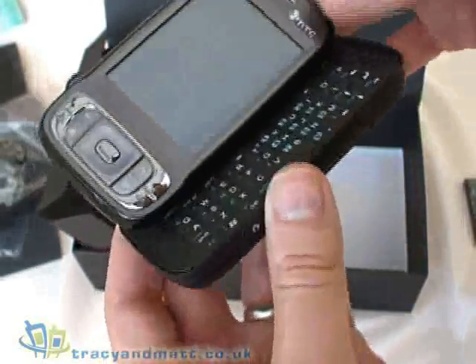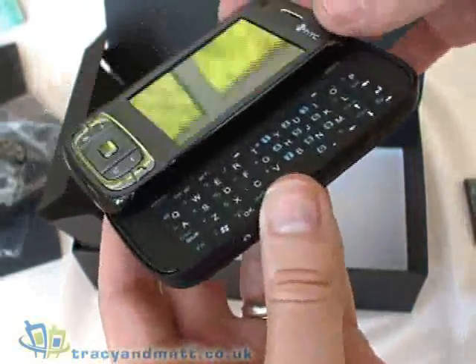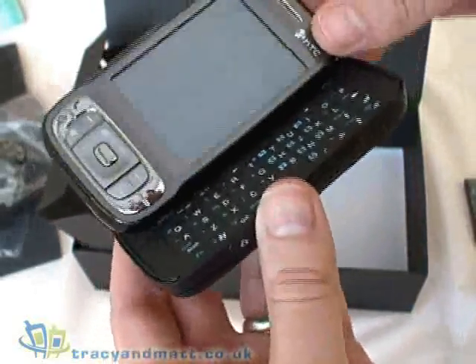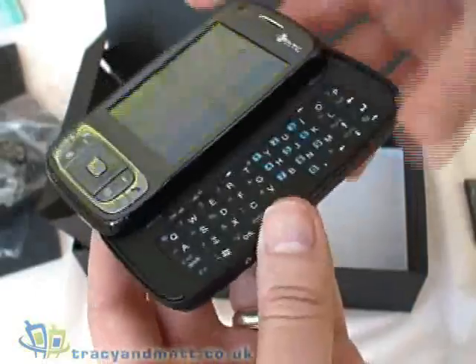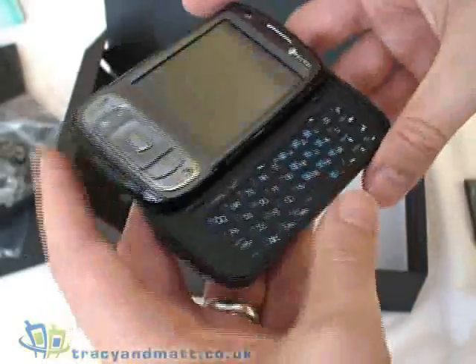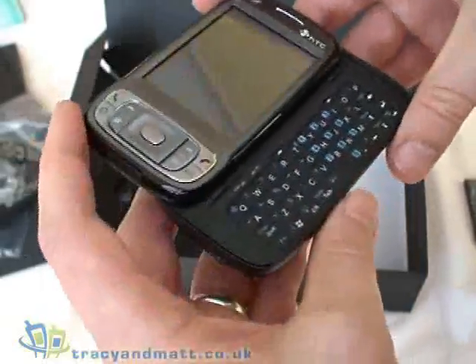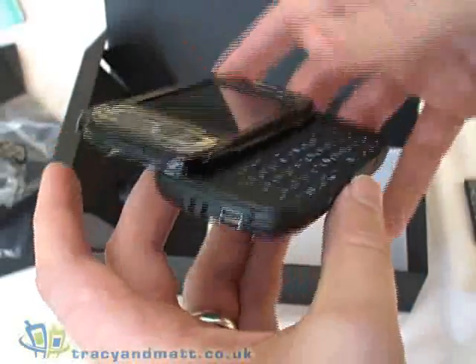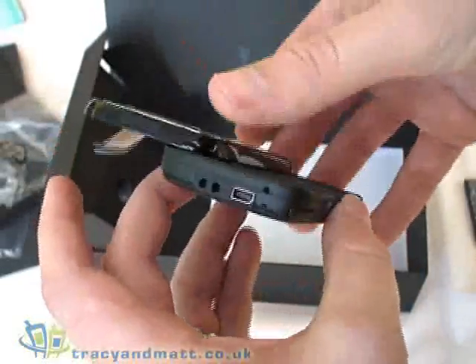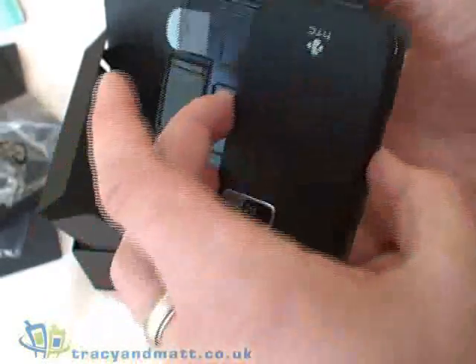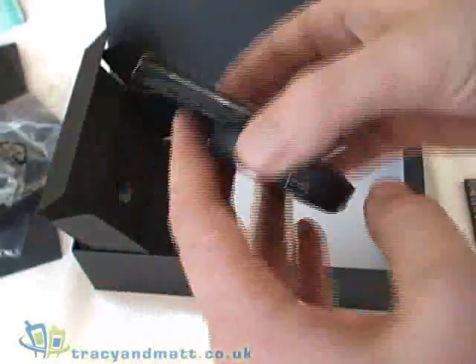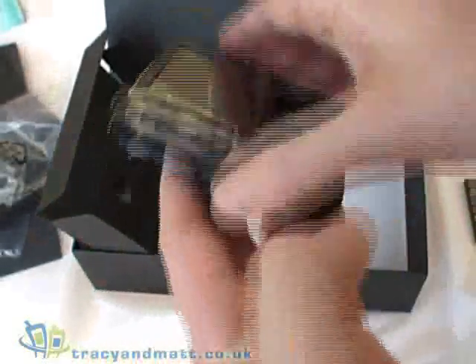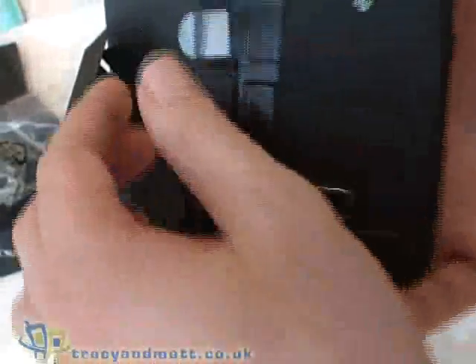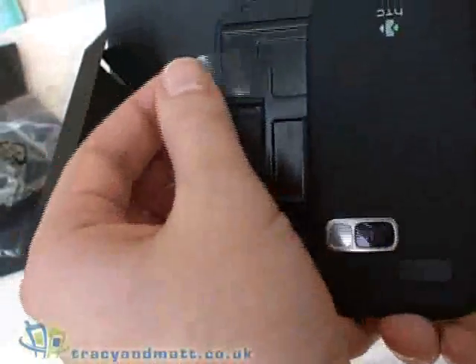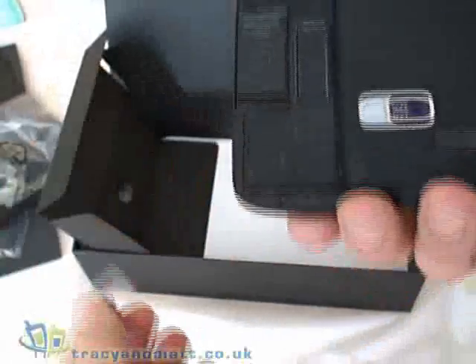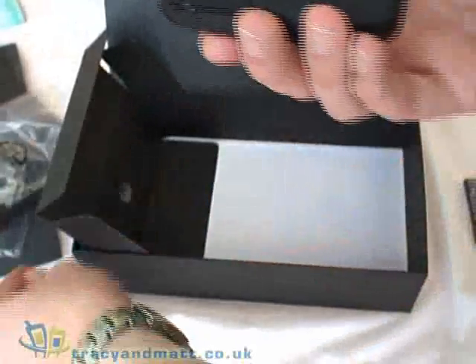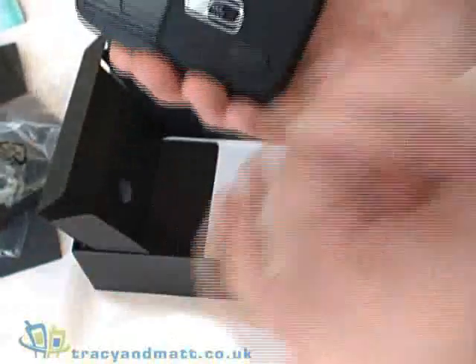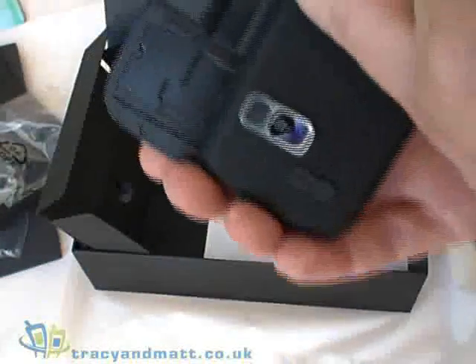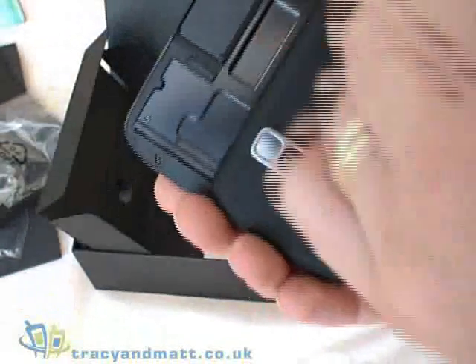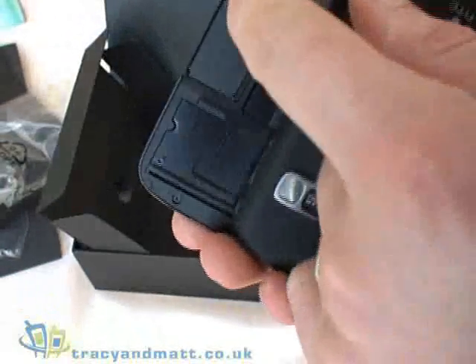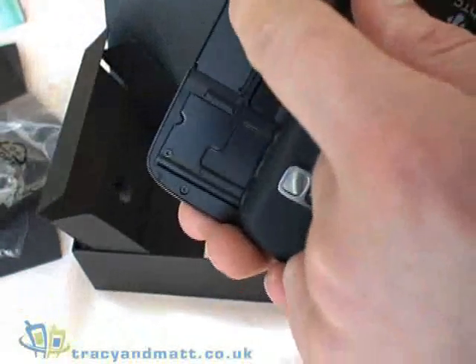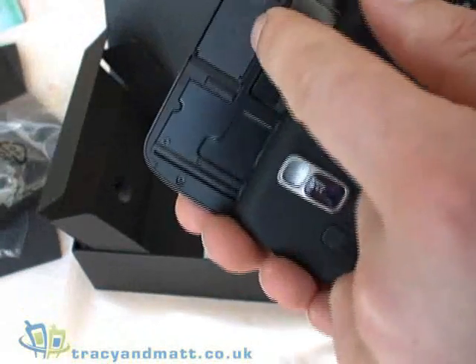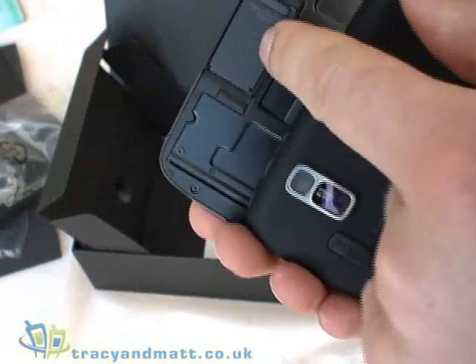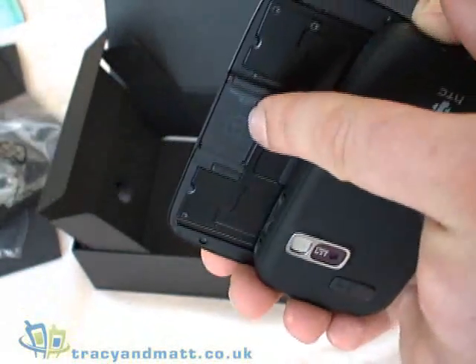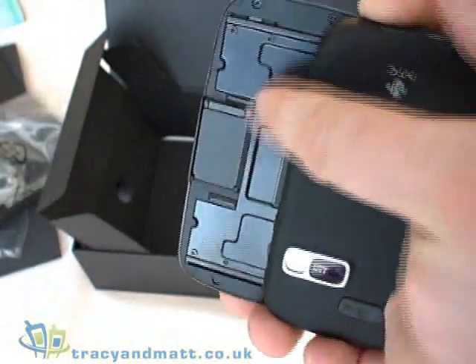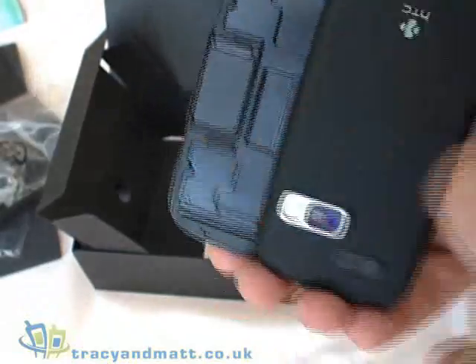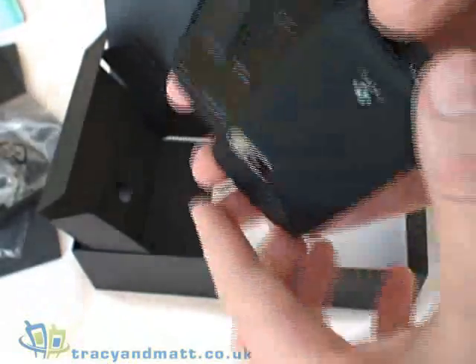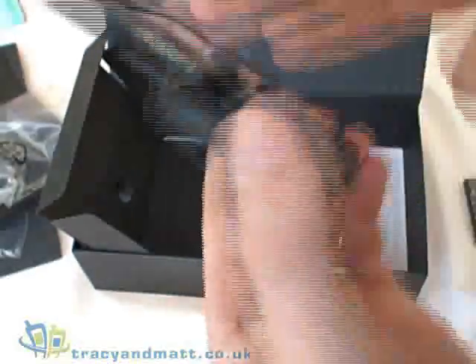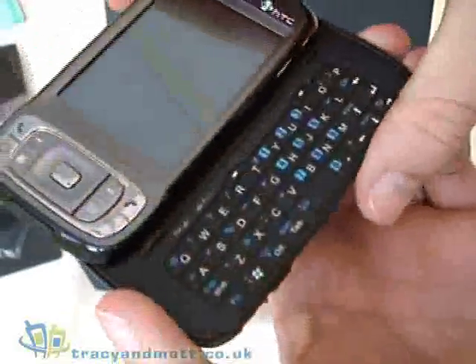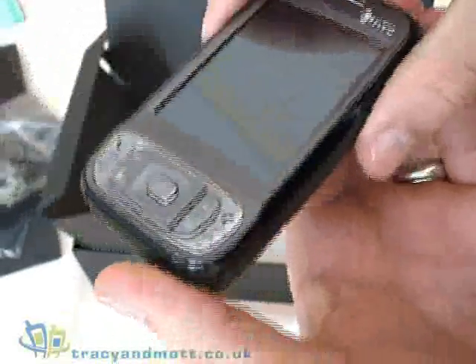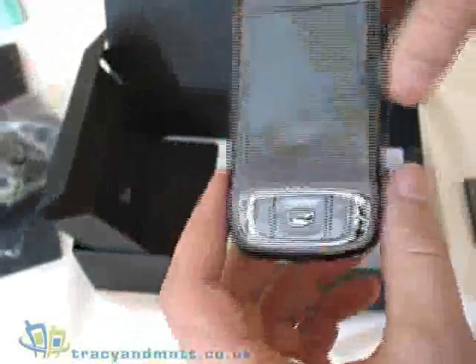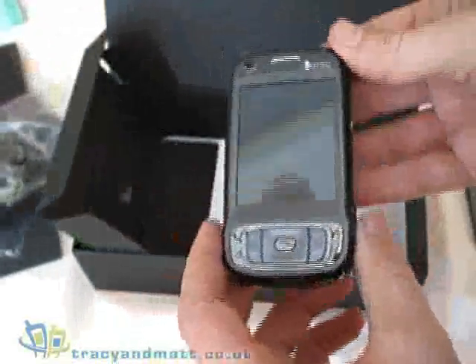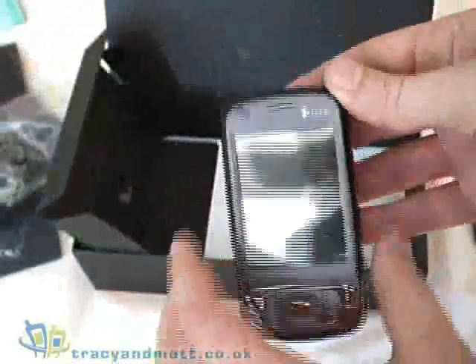This feels just that much better than the demo units that we've seen in the past — feels good quality. A little note on the back here to say this is where the SIM card goes, just in the front underneath the main screen. And that's the device.